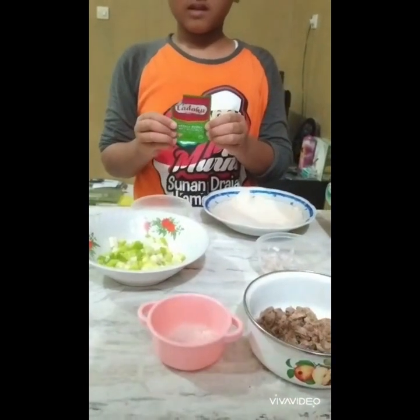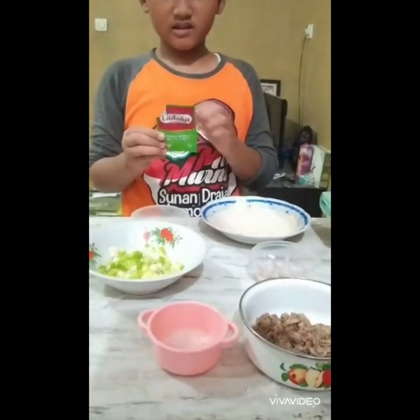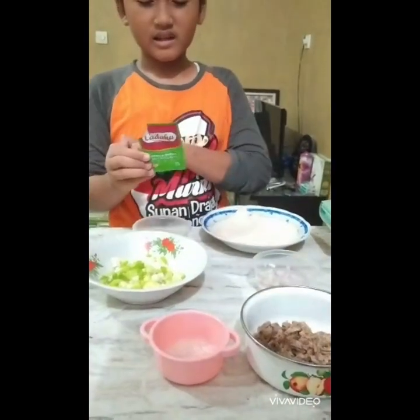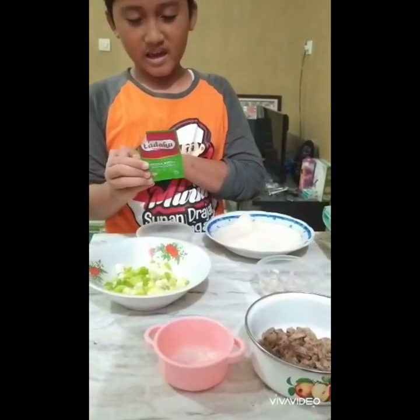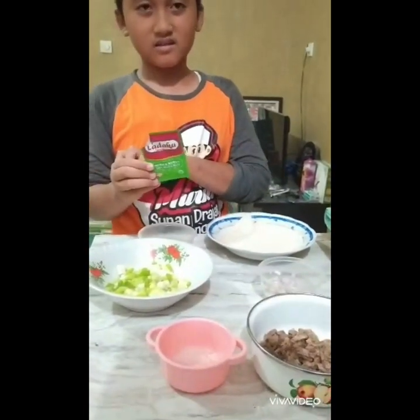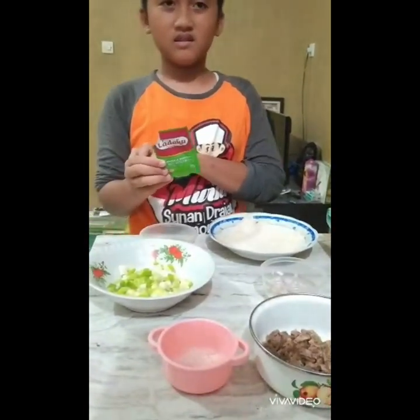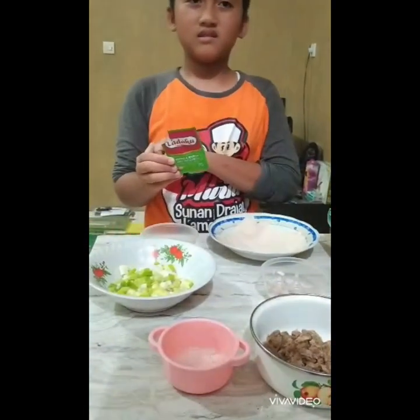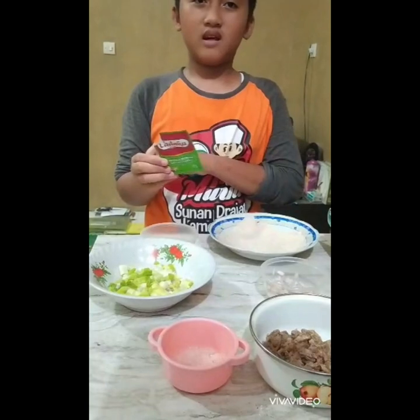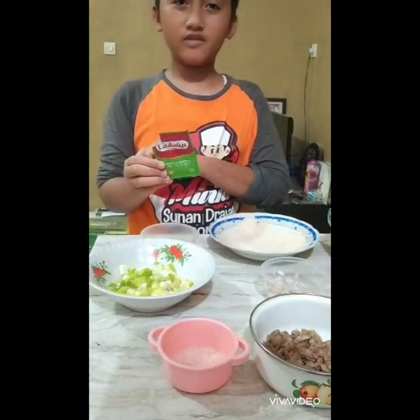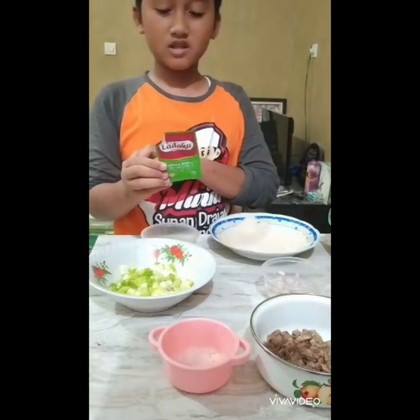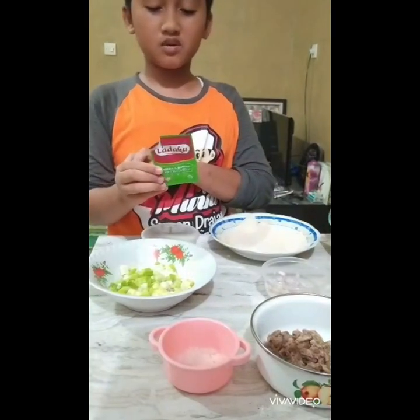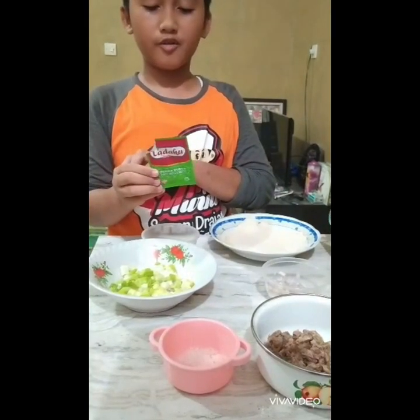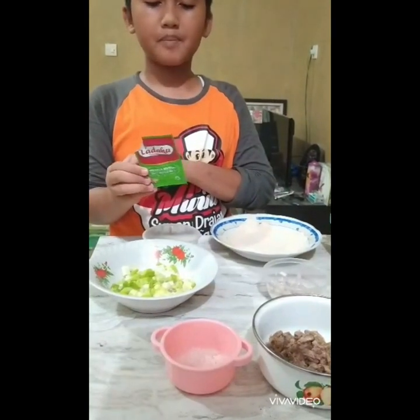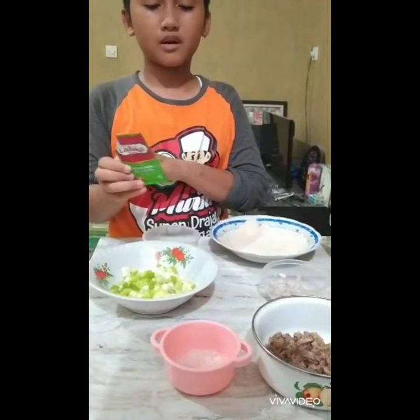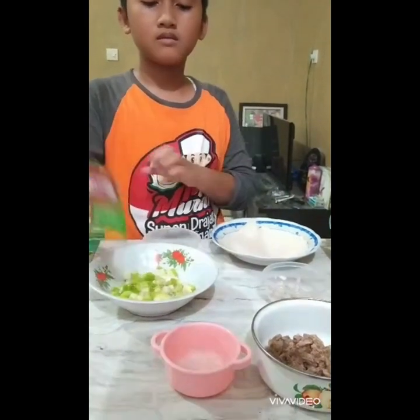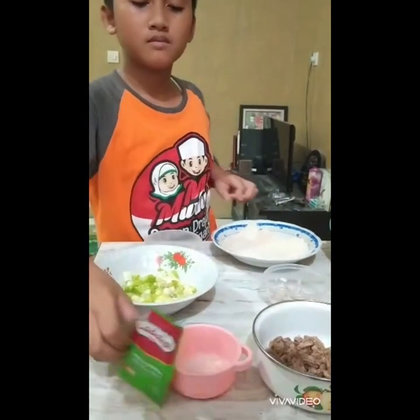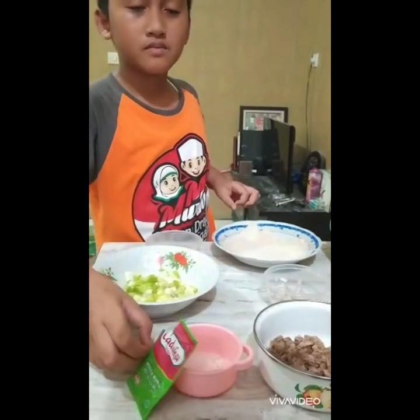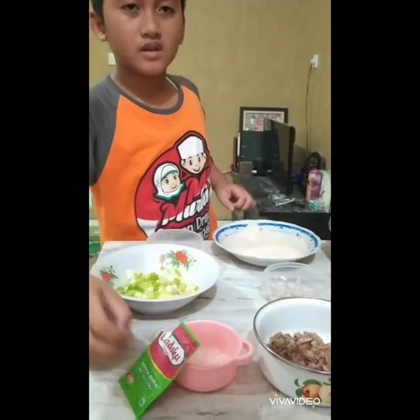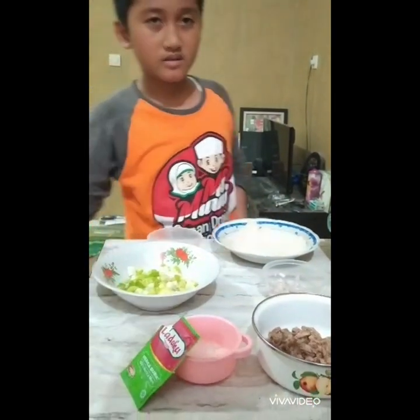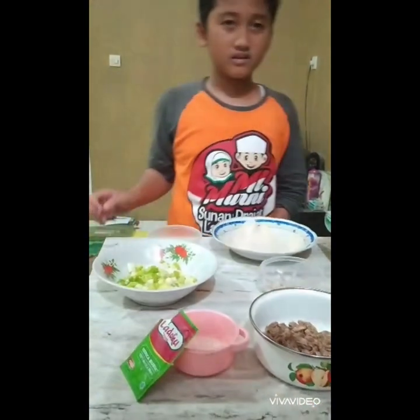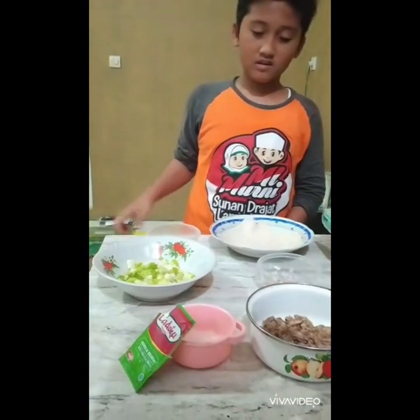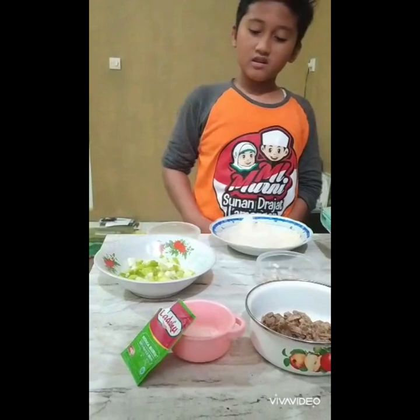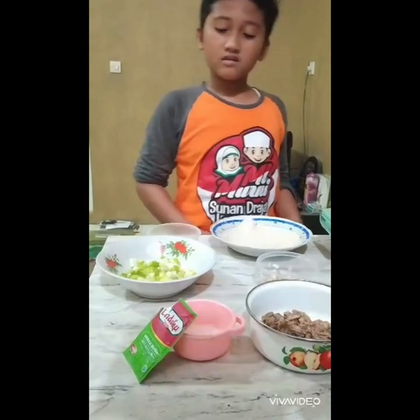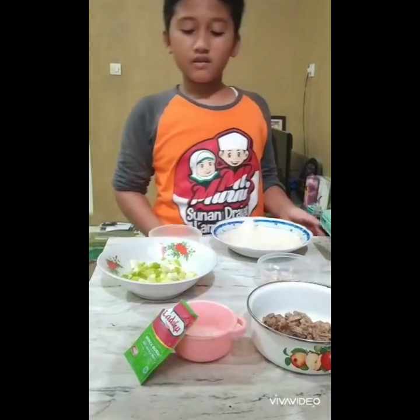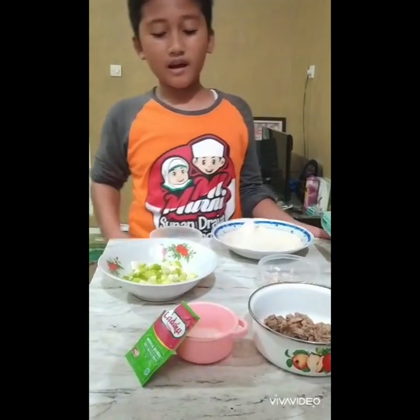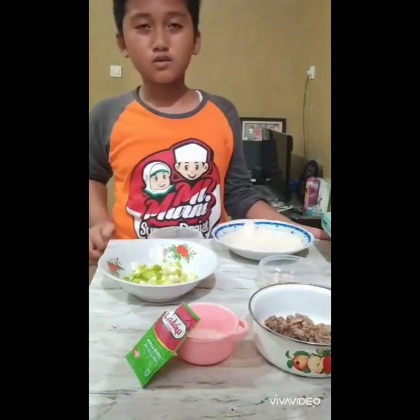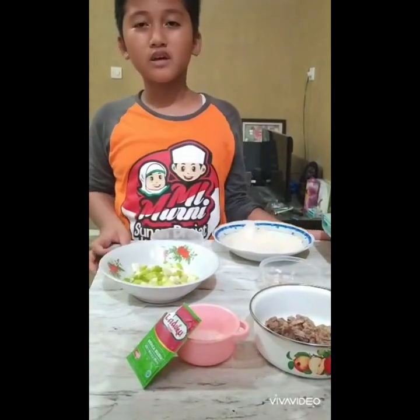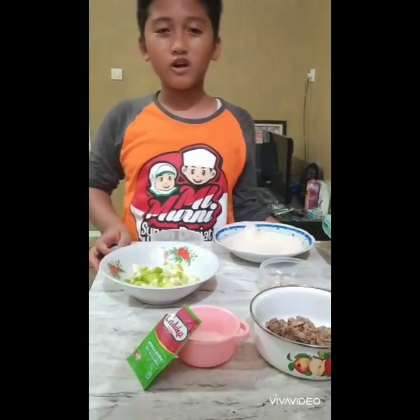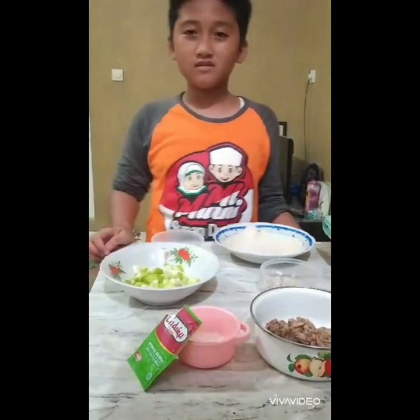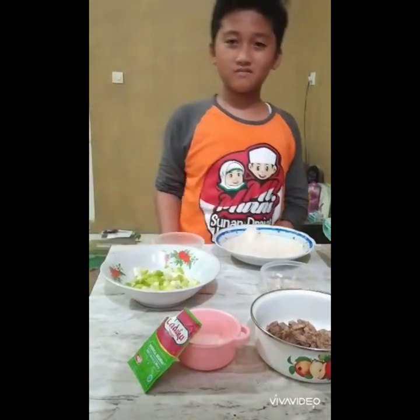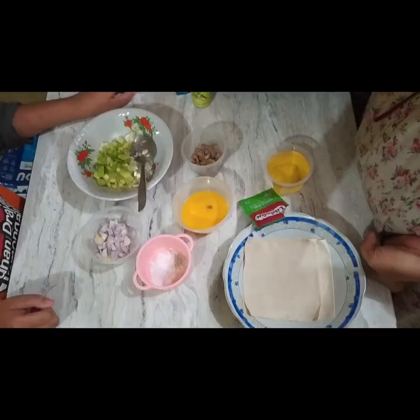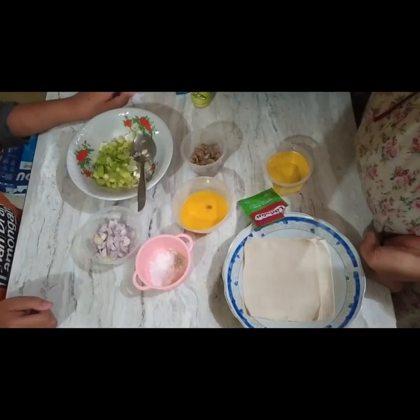7. And then 8. Half a teaspoon of pepper. 9. Cooking oil. Let's practice.